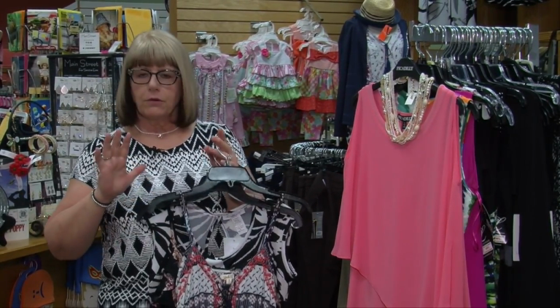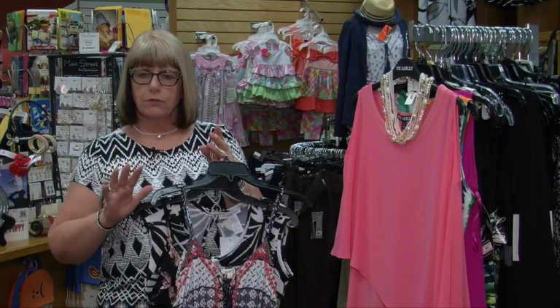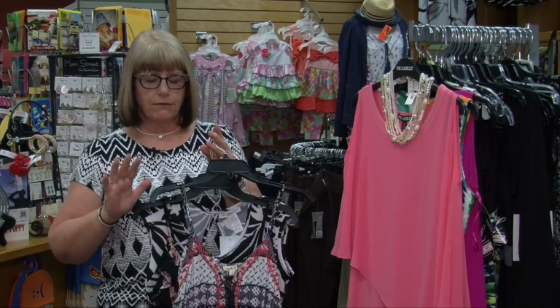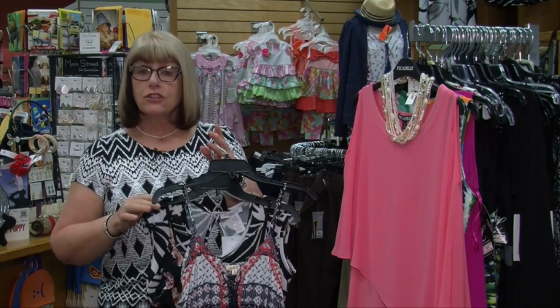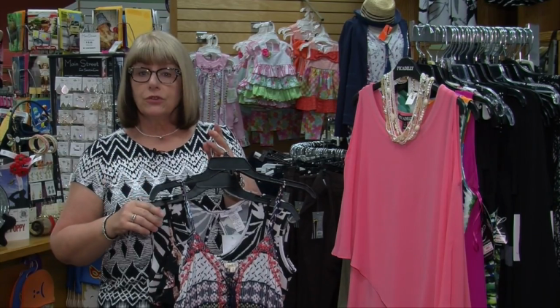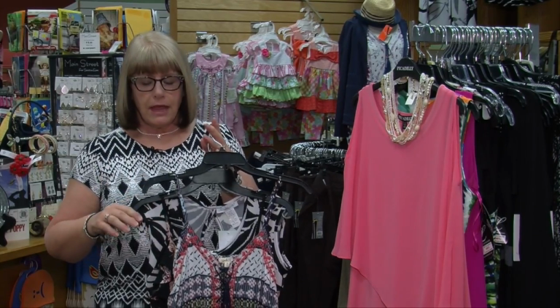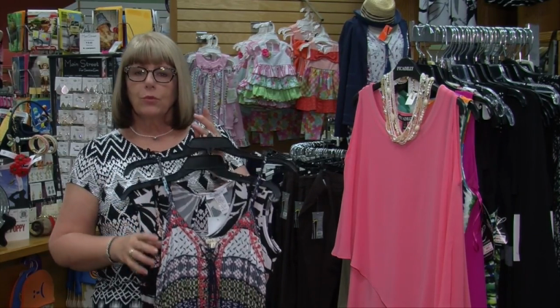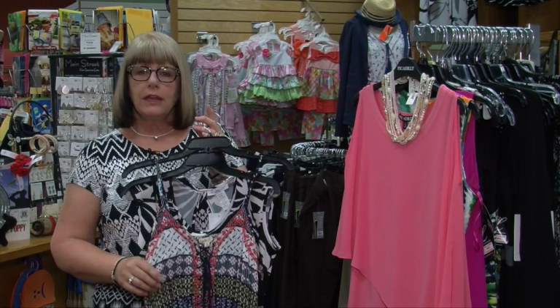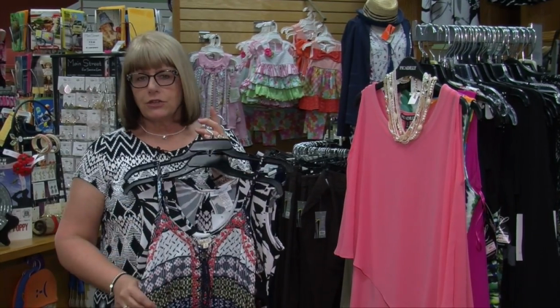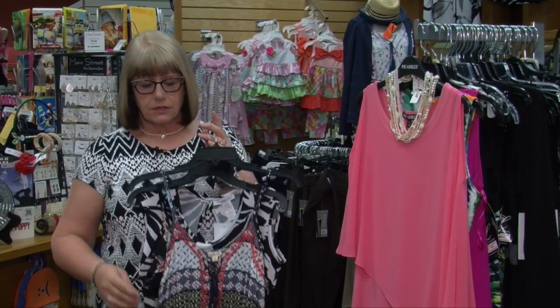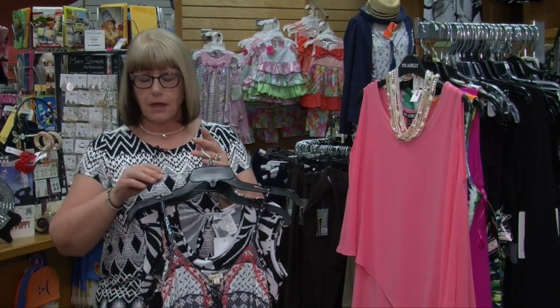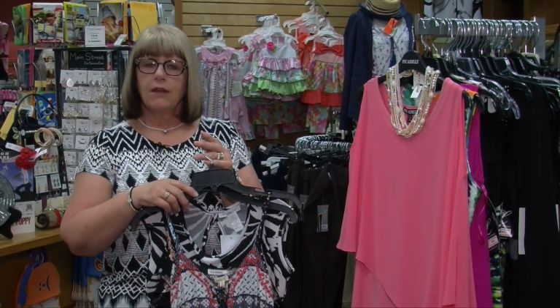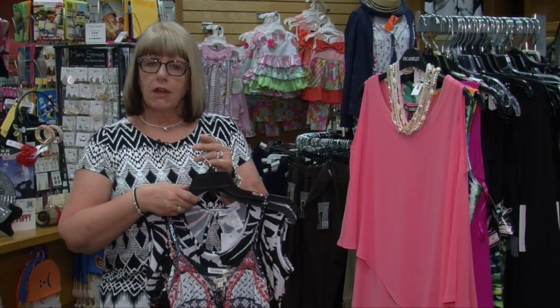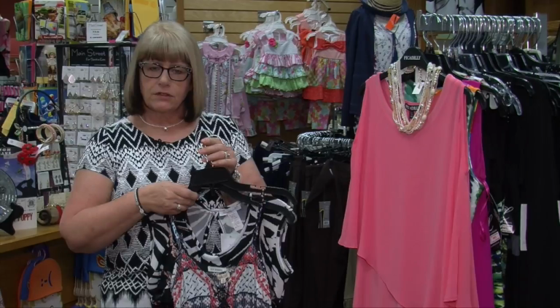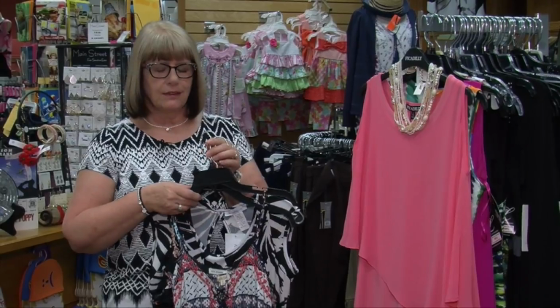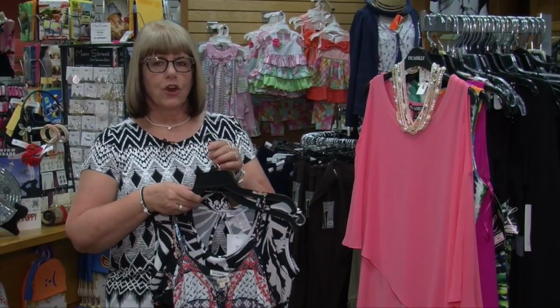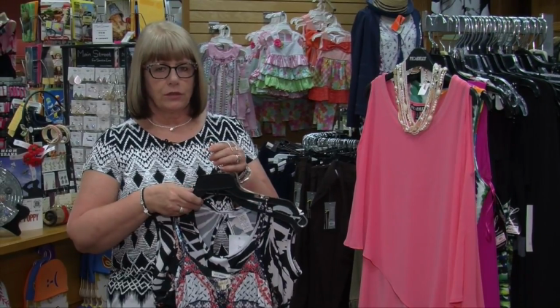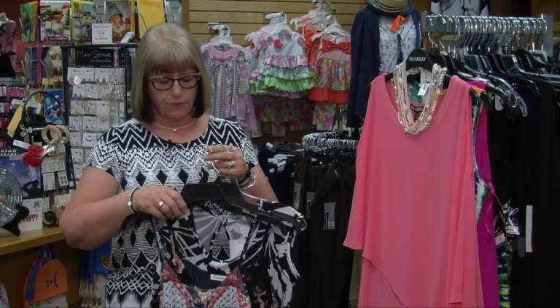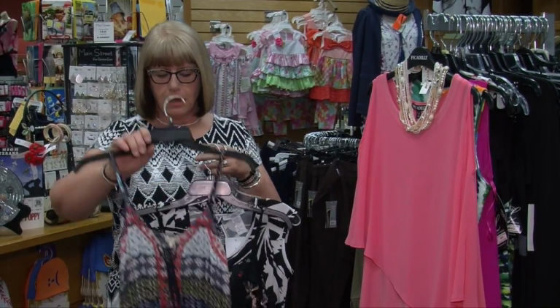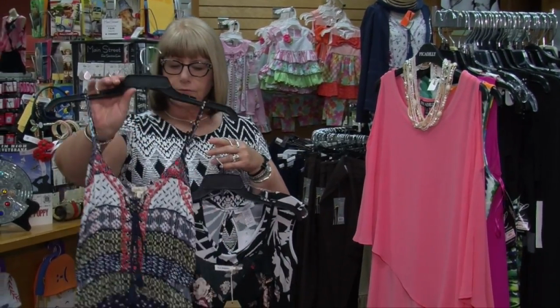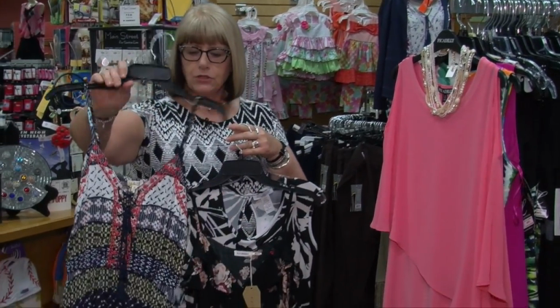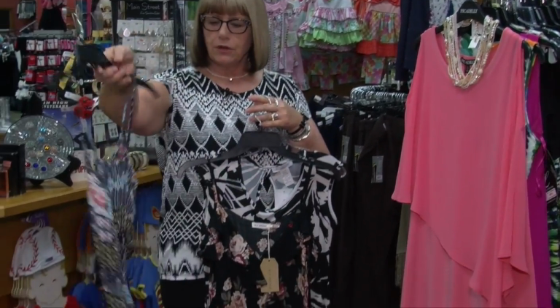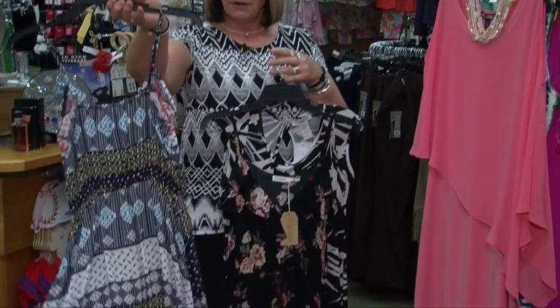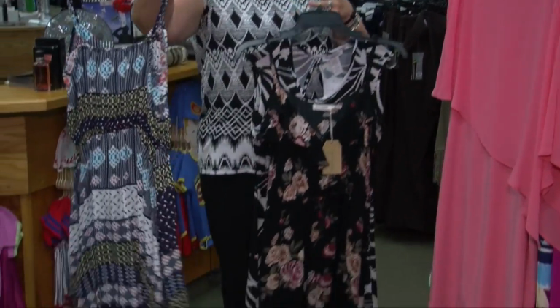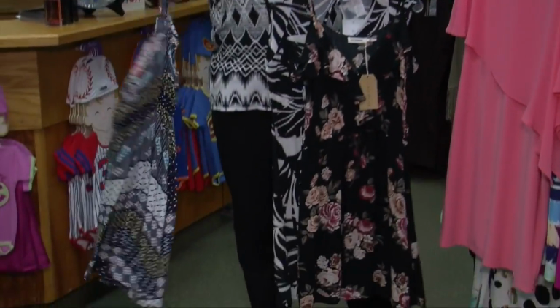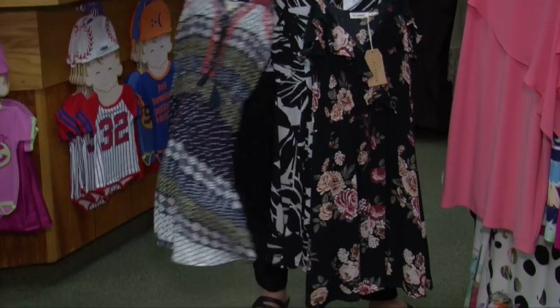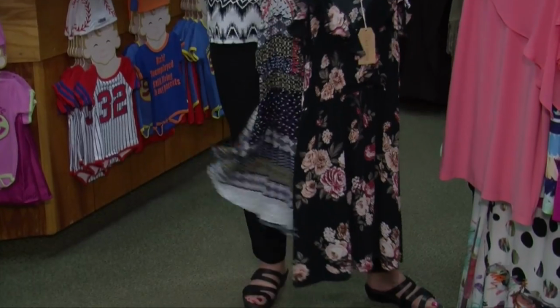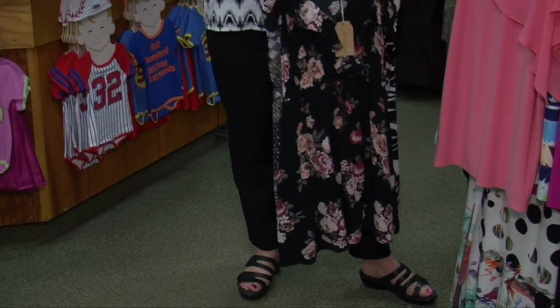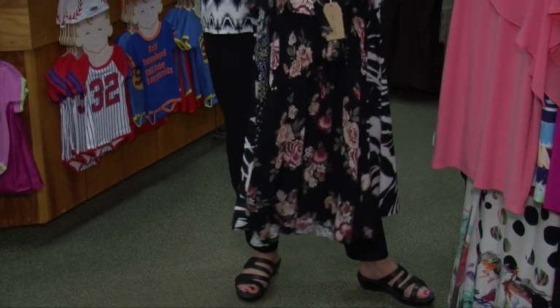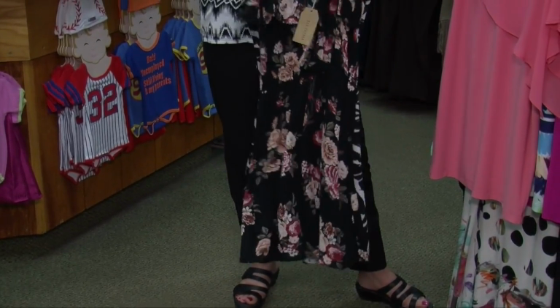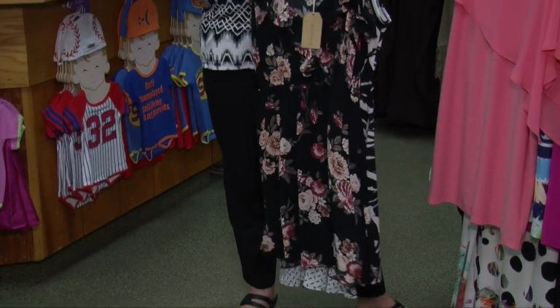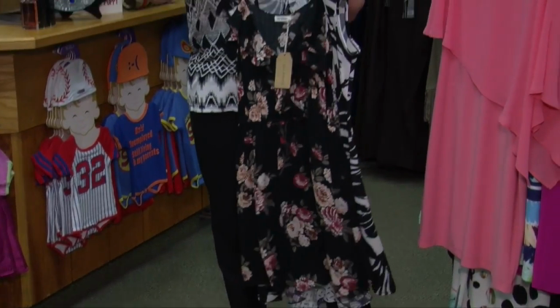We have a lot to show you and with wedding and graduation season coming up, we have a lot of dresses and ladies are really looking for them. So from the junior, fun strappy — here's another fun one.